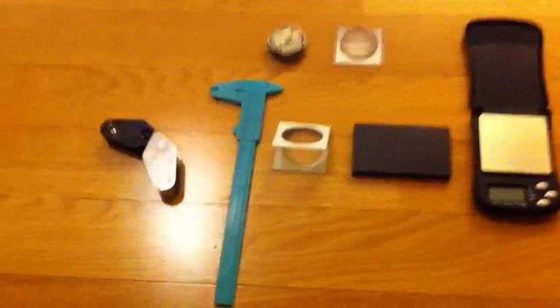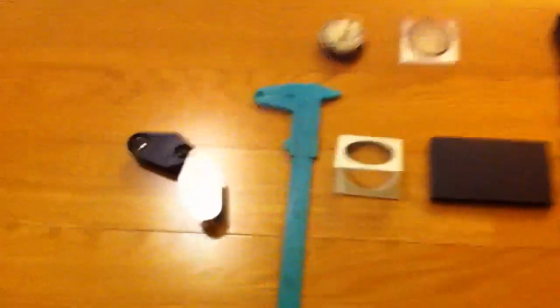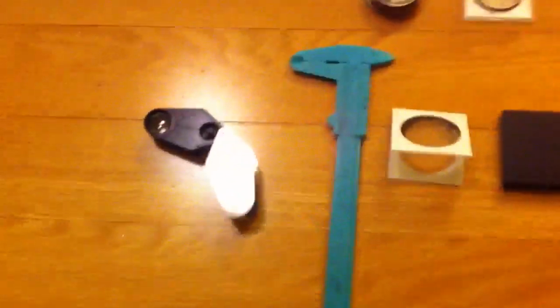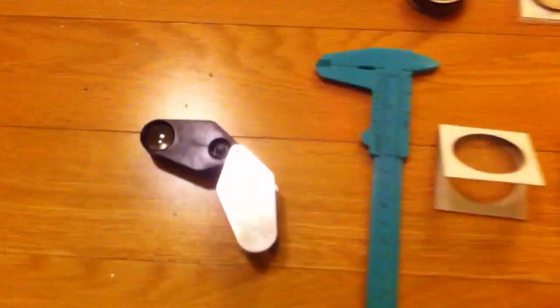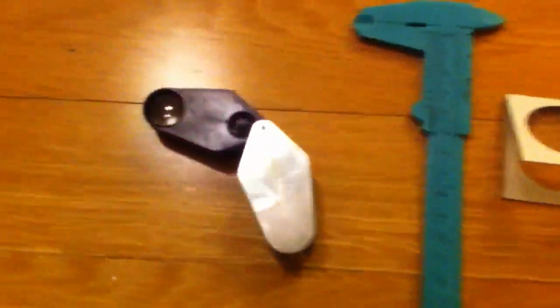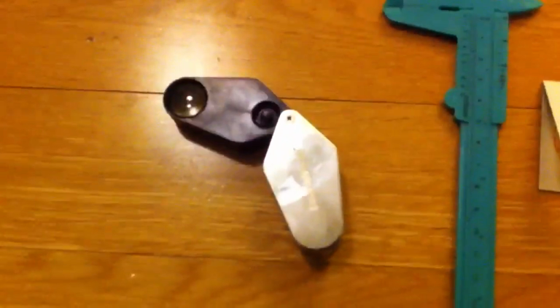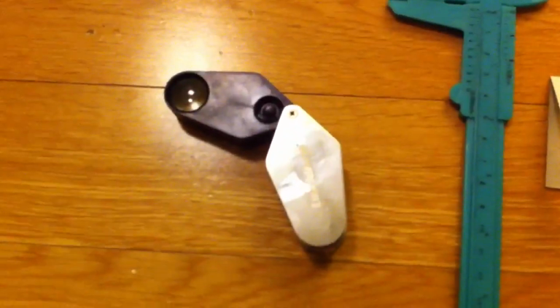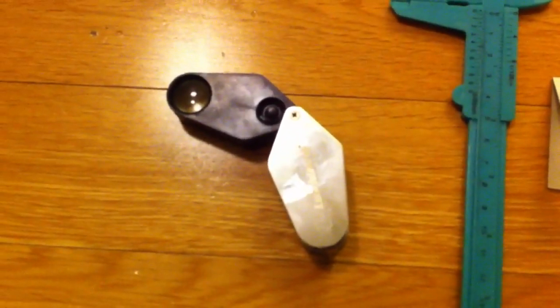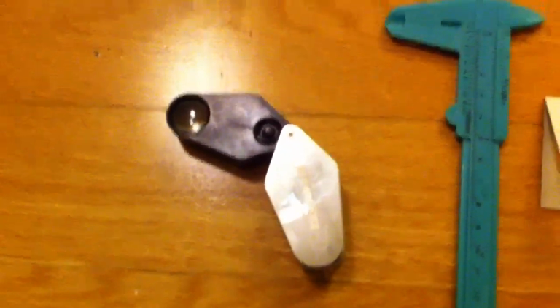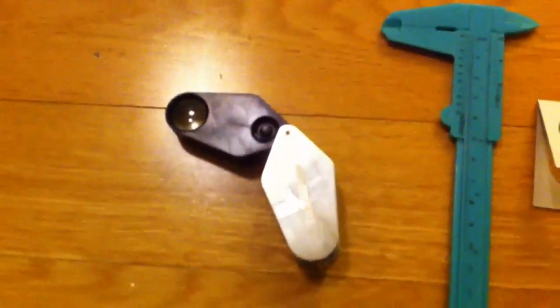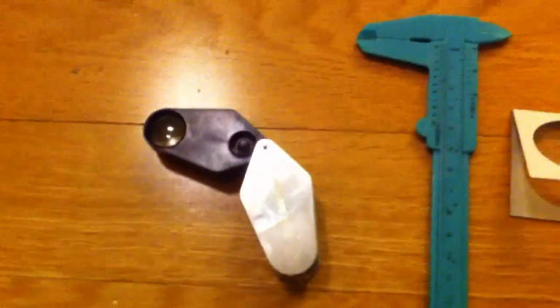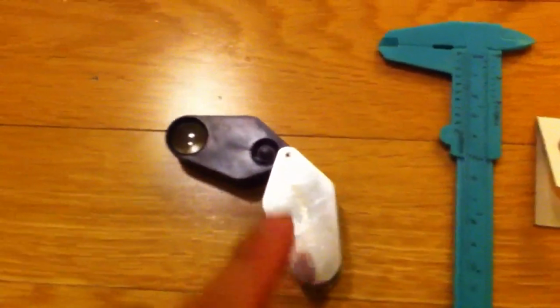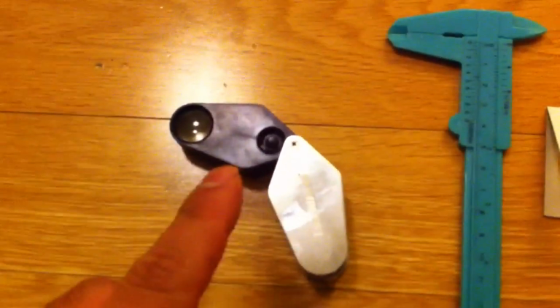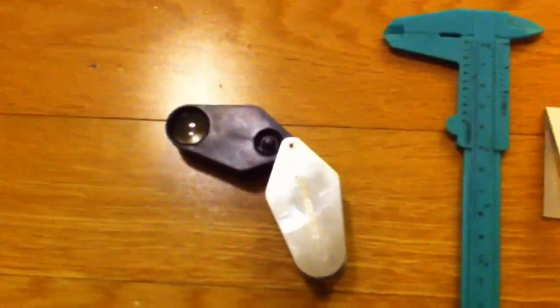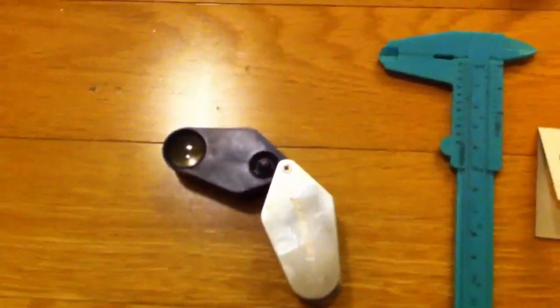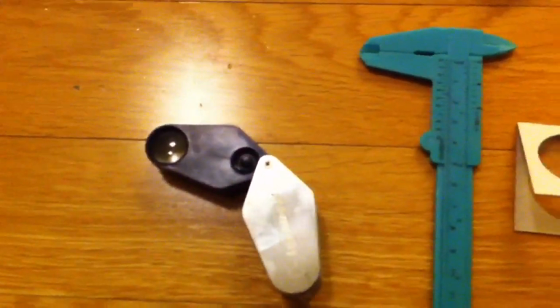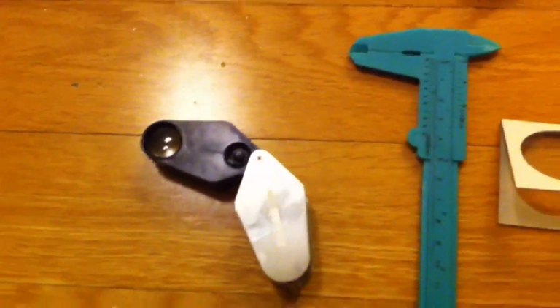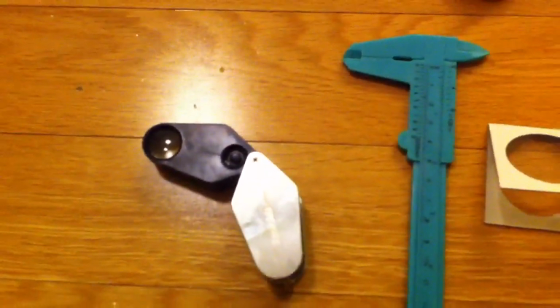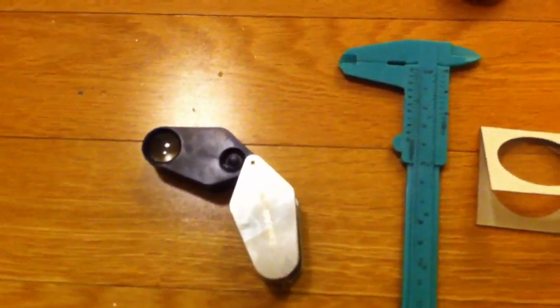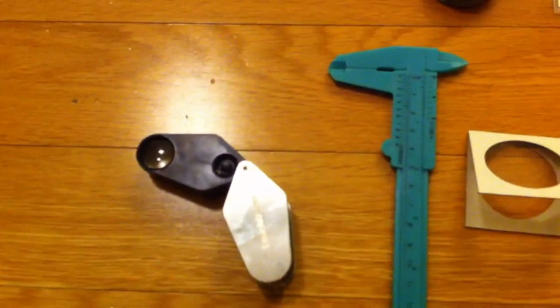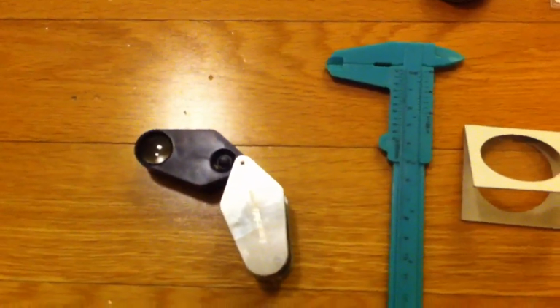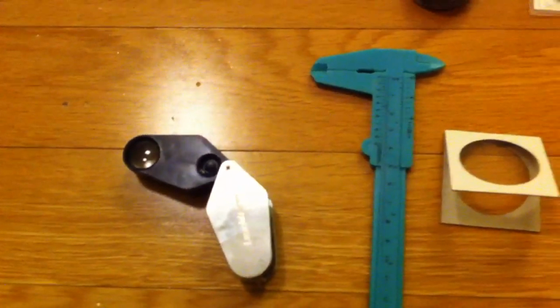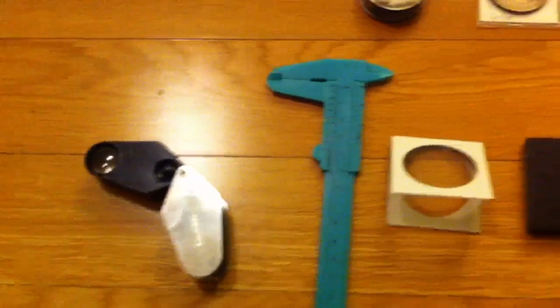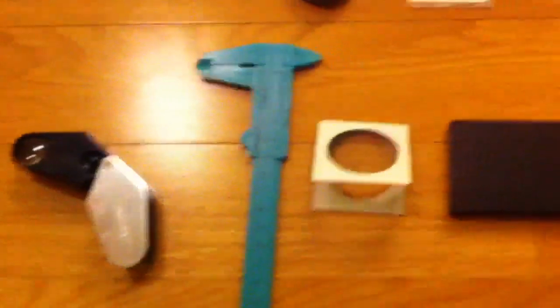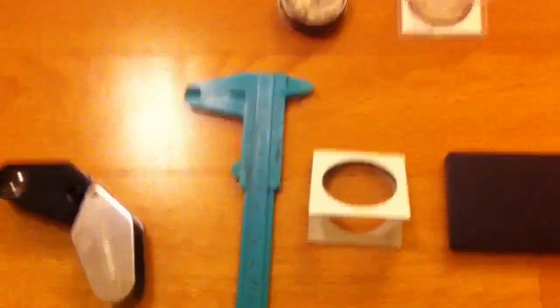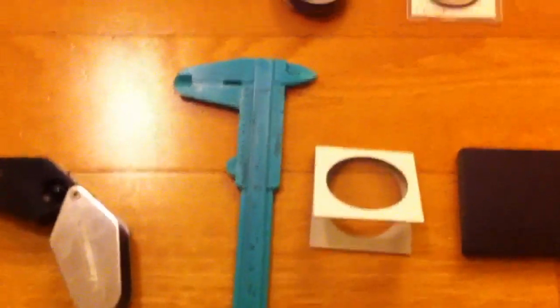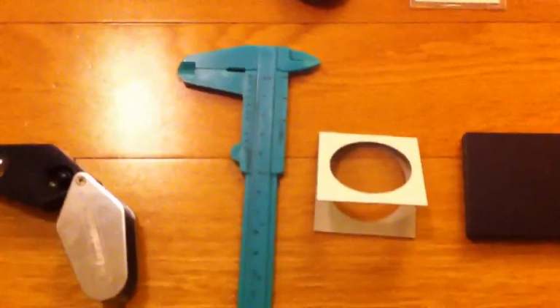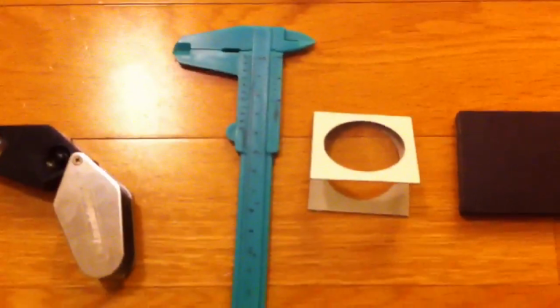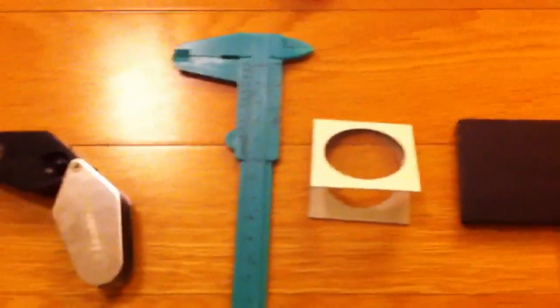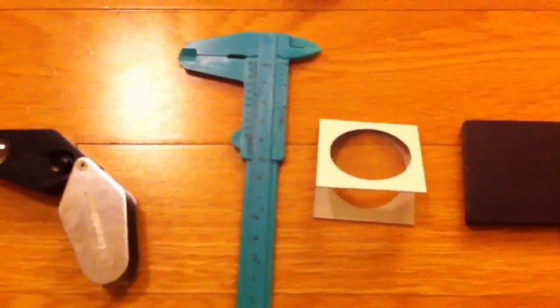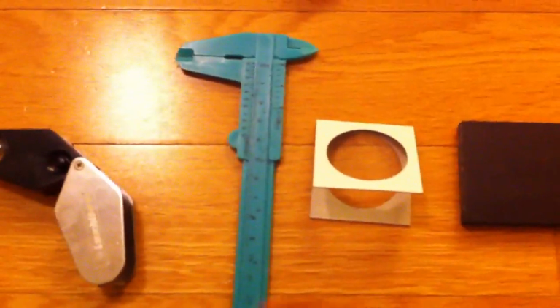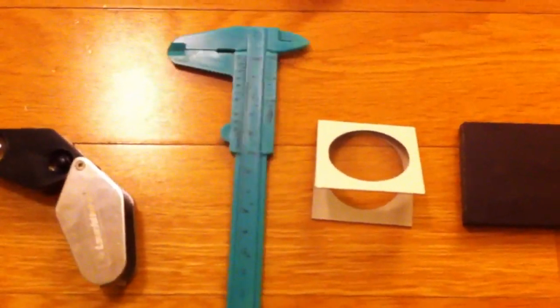First of all, your trusty magnifying glass — best with the light built-in if lighting conditions are not that great. And a caliper; even an inexpensive plastic one will do.